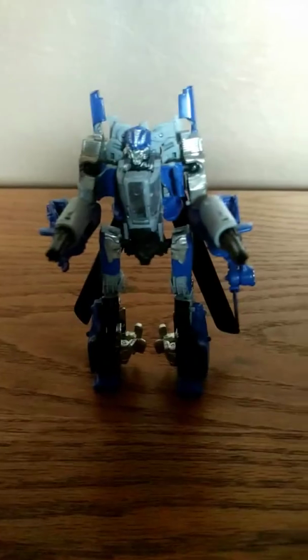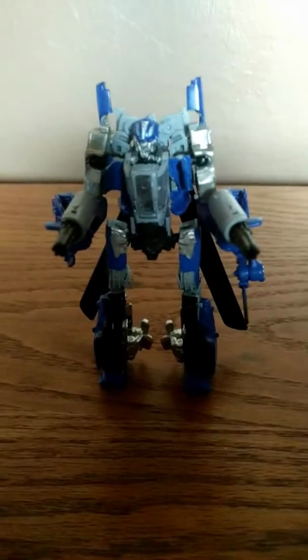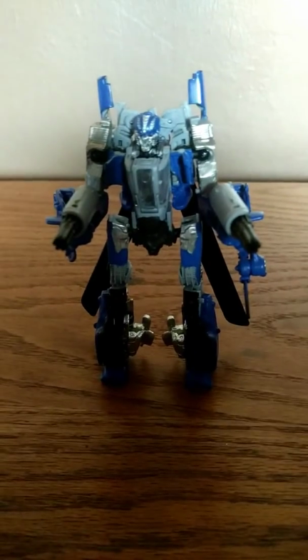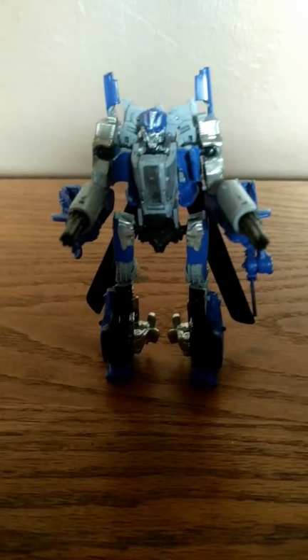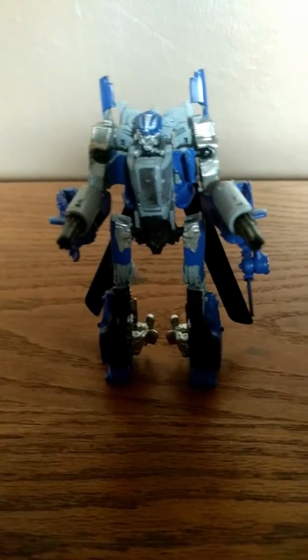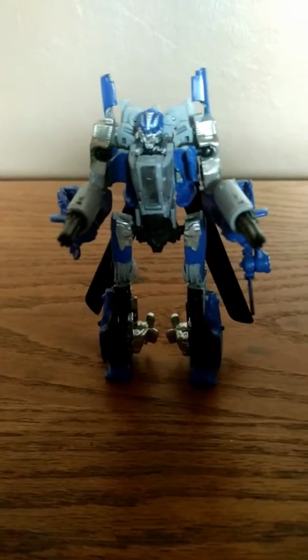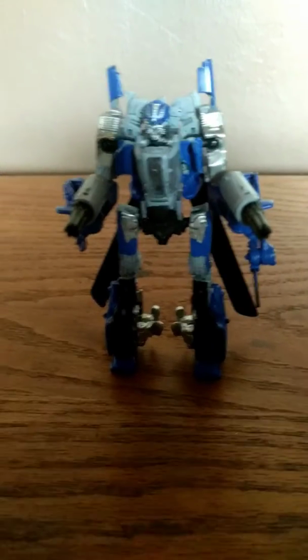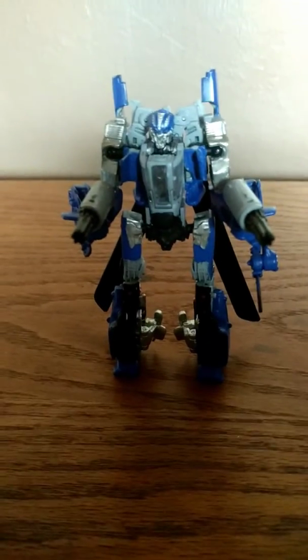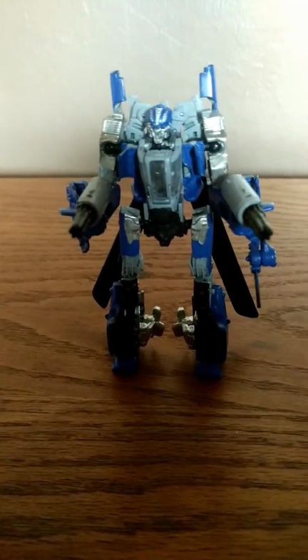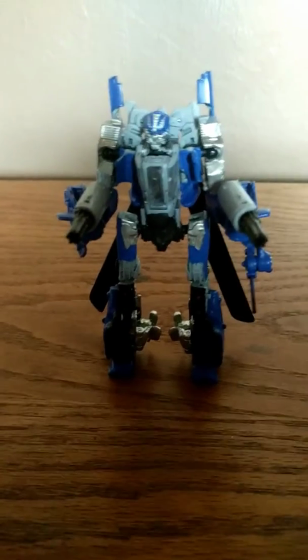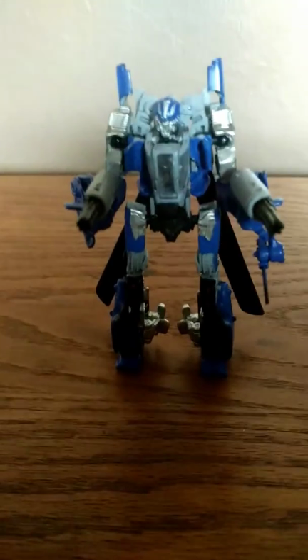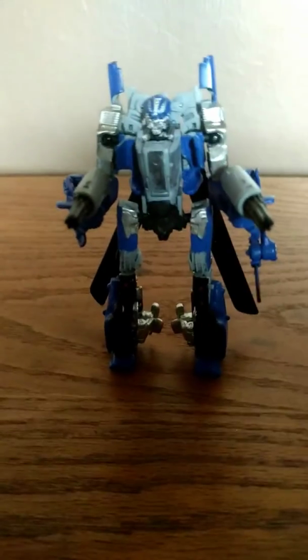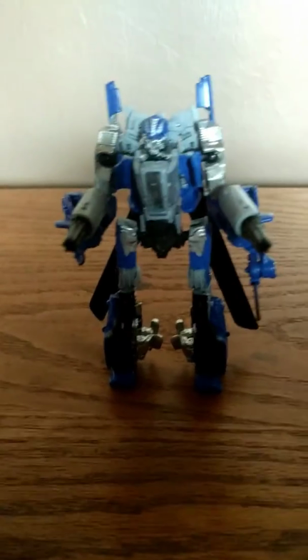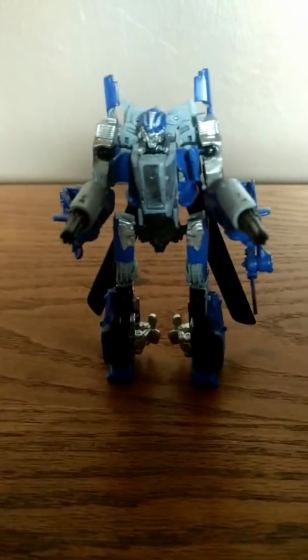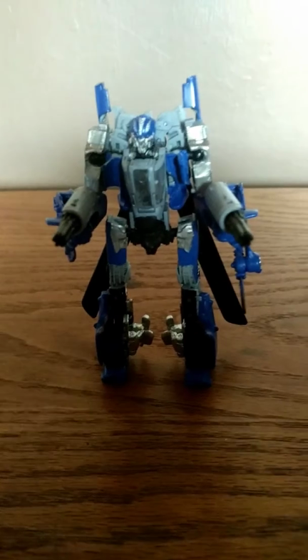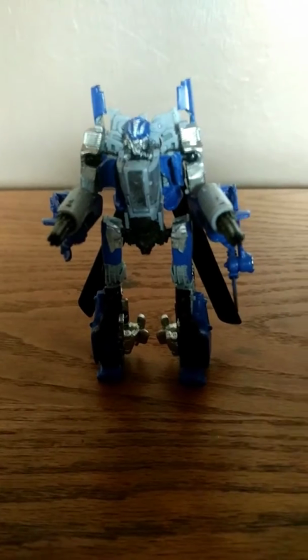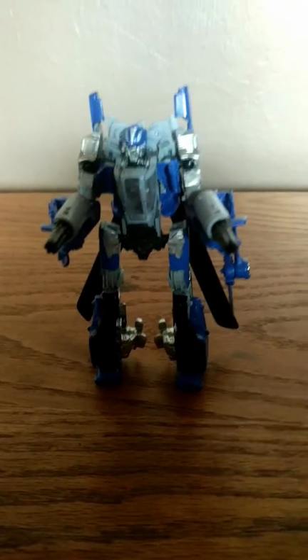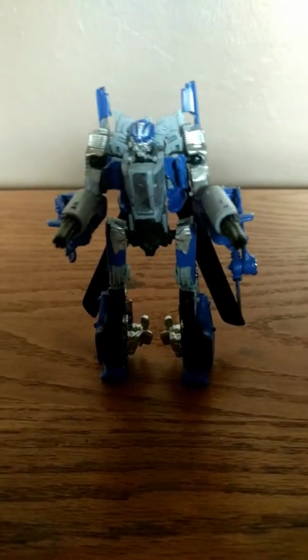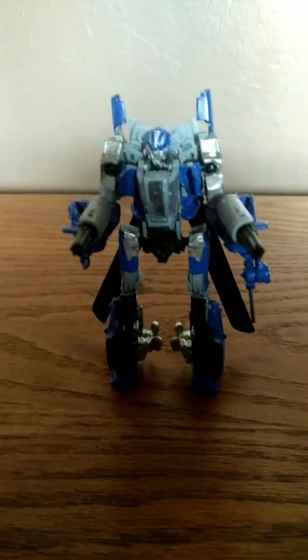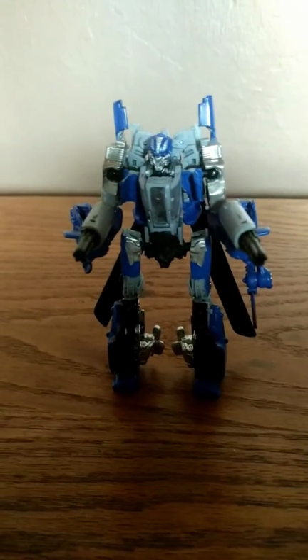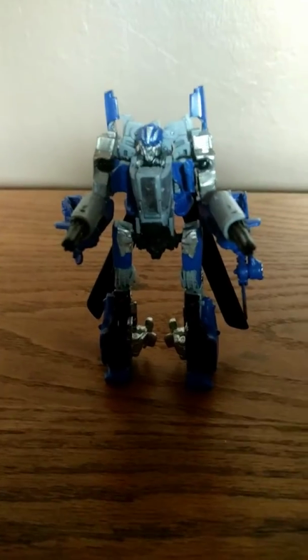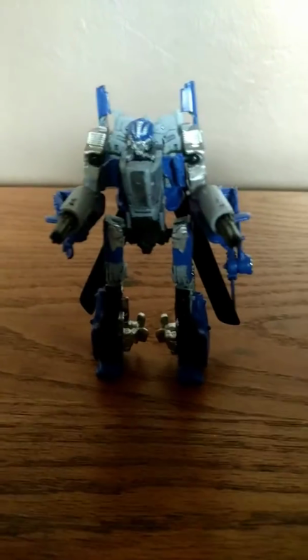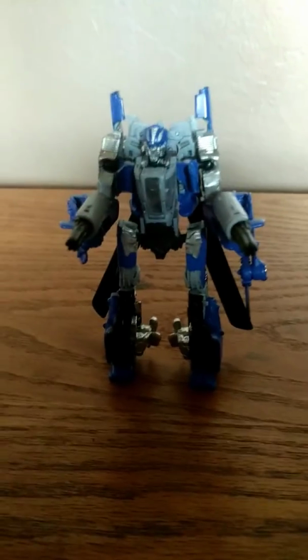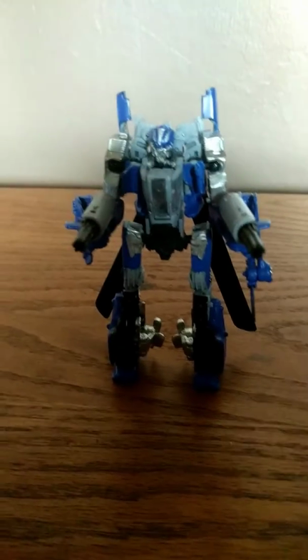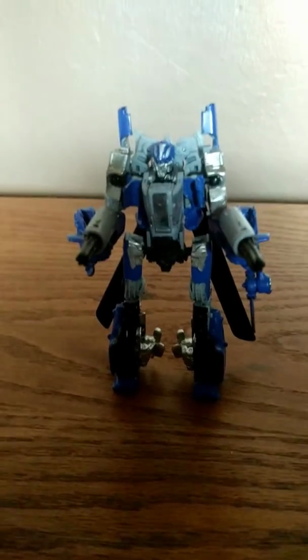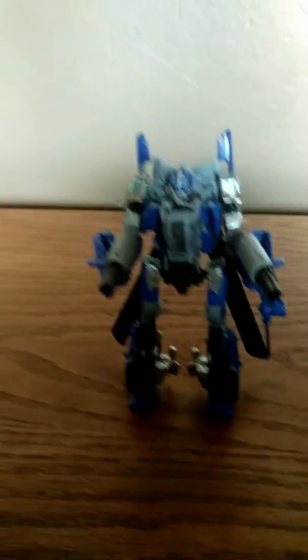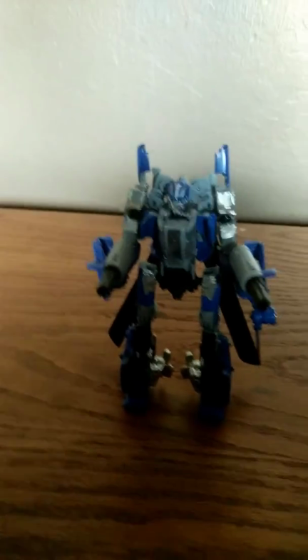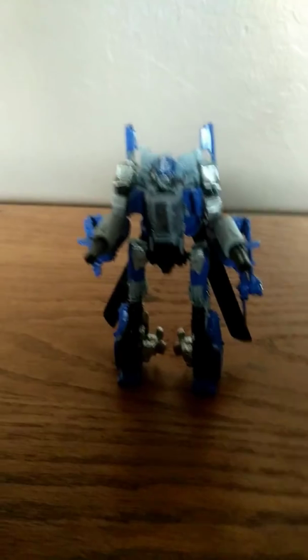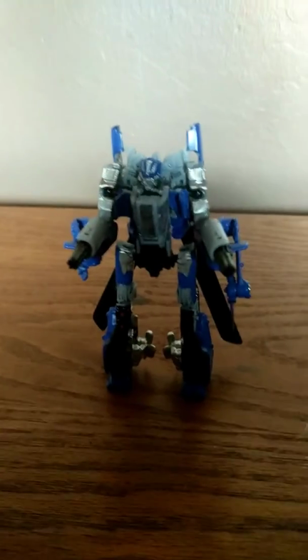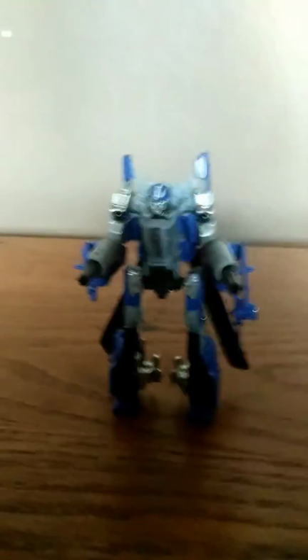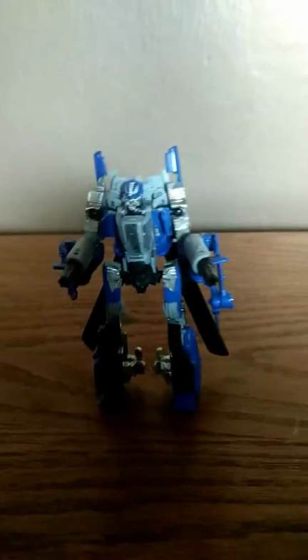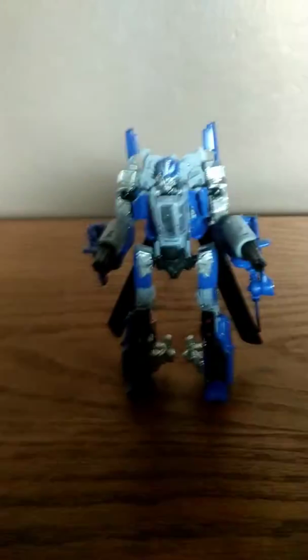So guys, I'm back with another Transformers Studio Series custom — Dropkick. I finally painted him properly. It's more screen accurate with the movie. It finally looks decent, and I like how it turned out.